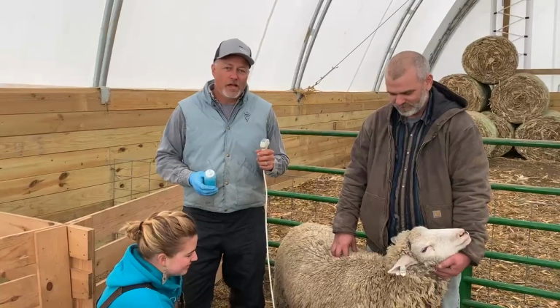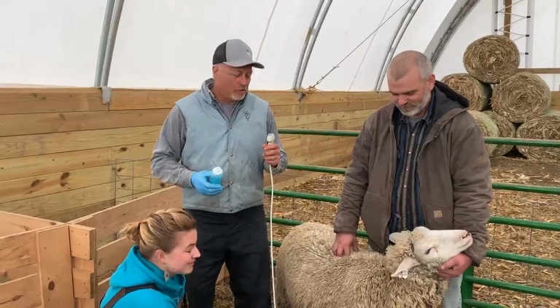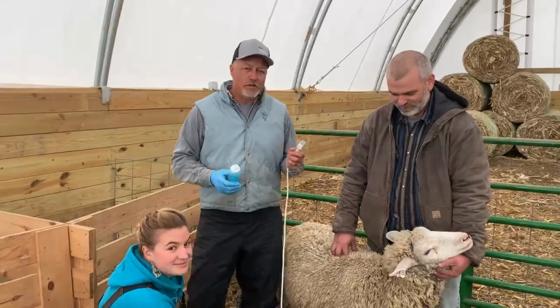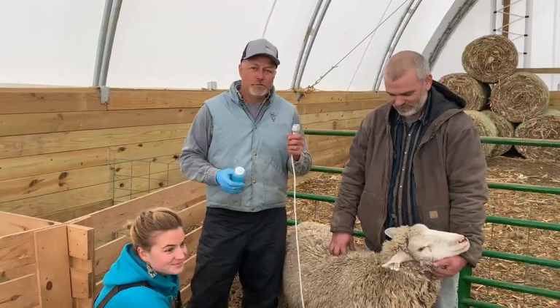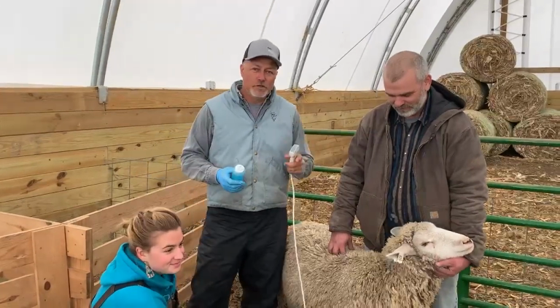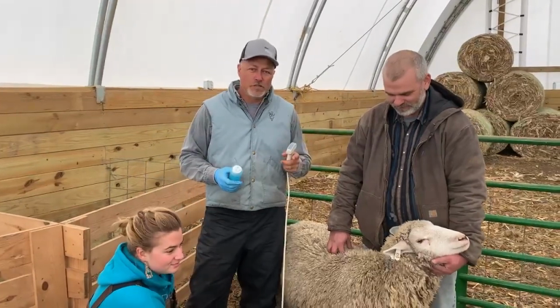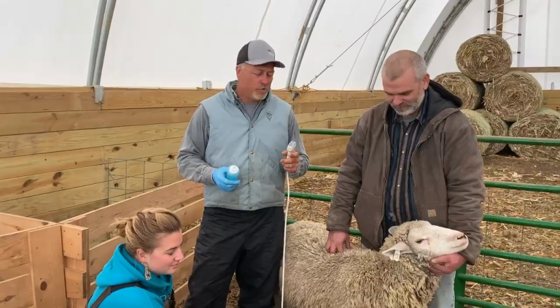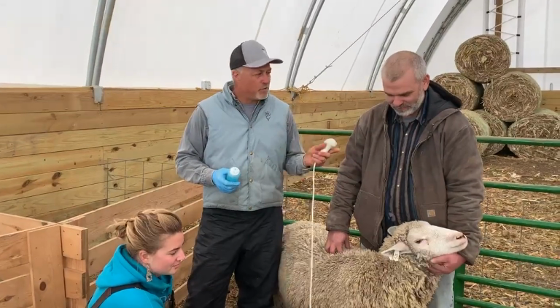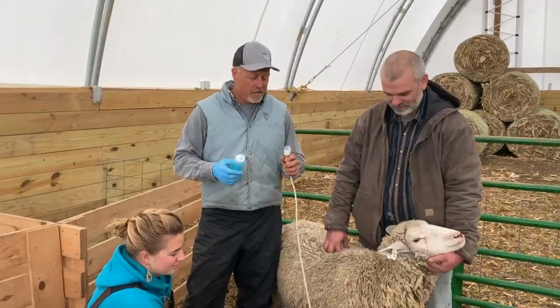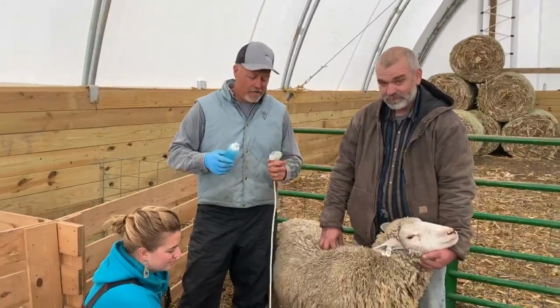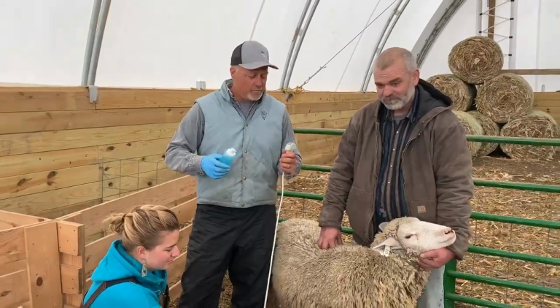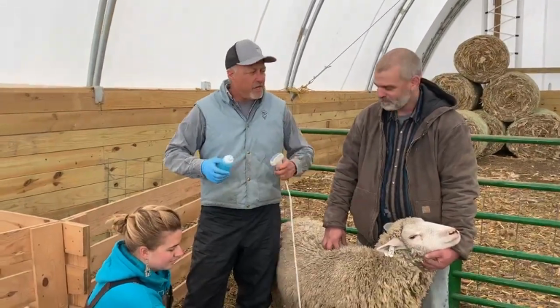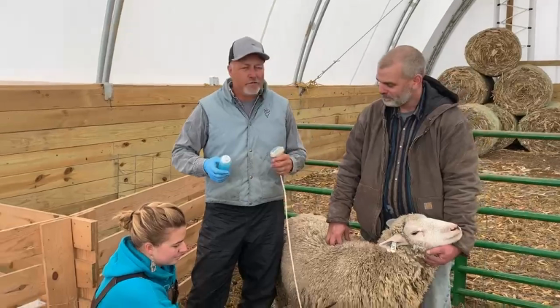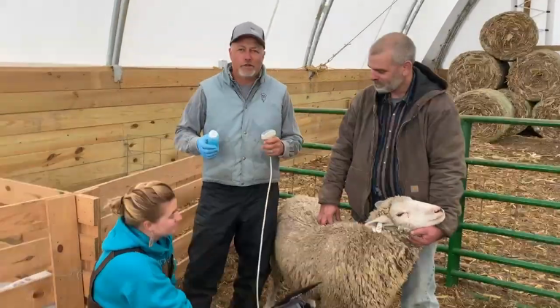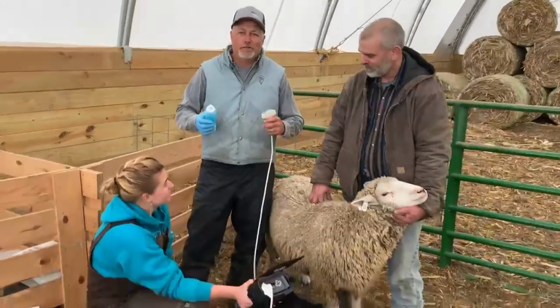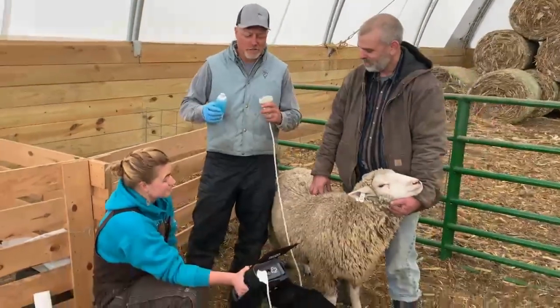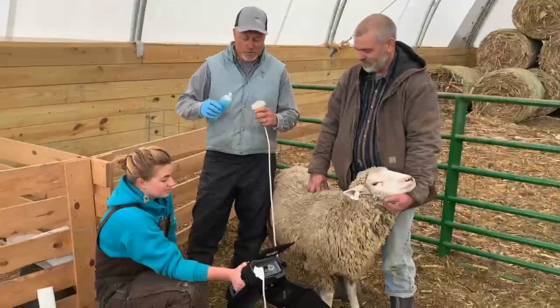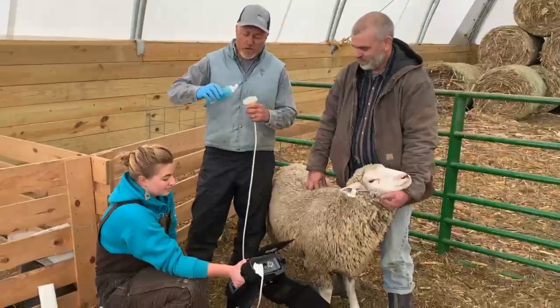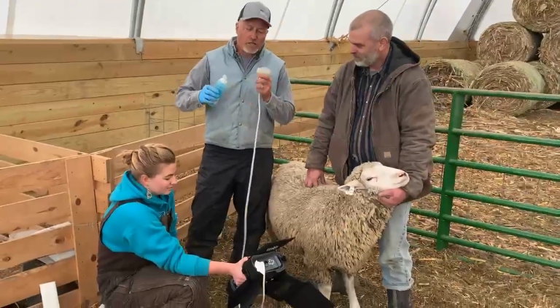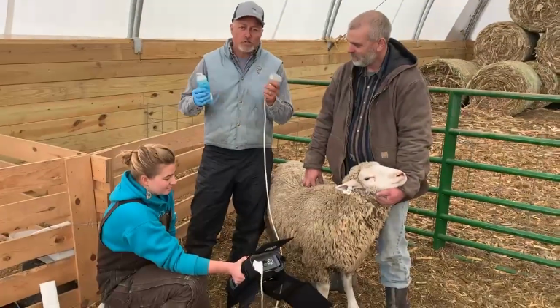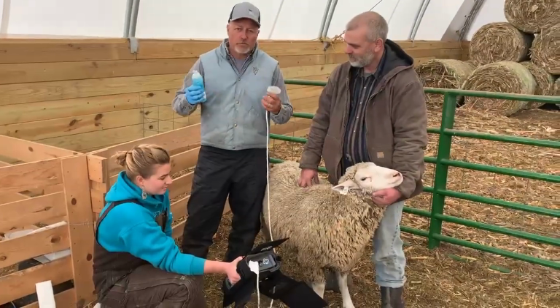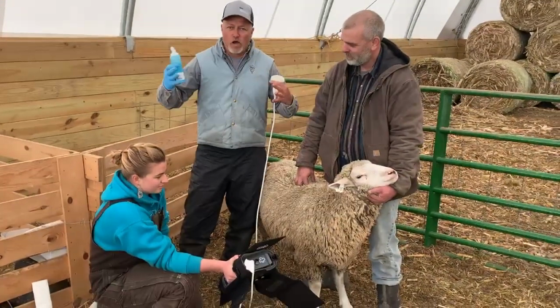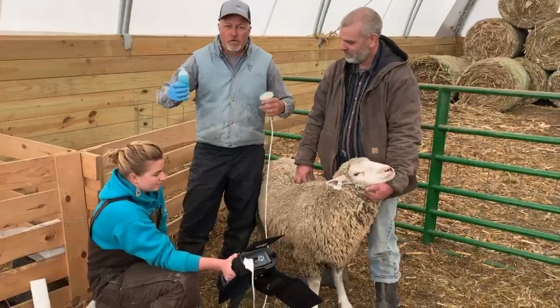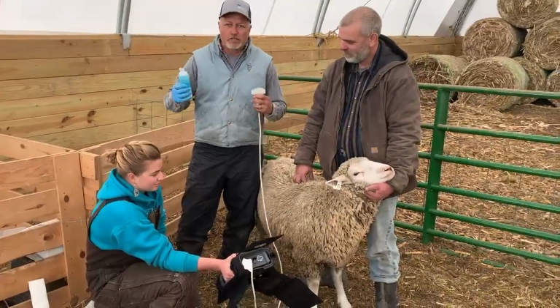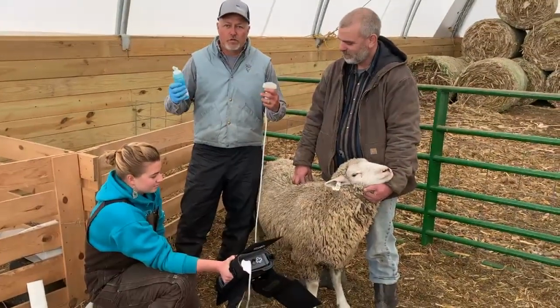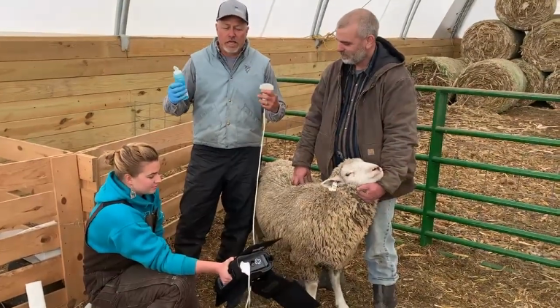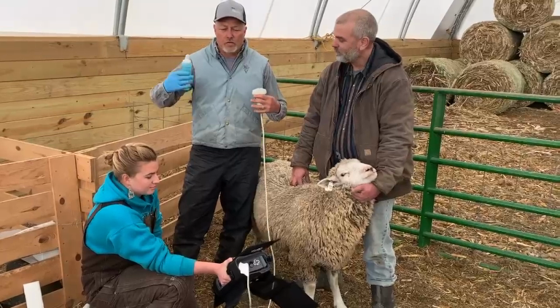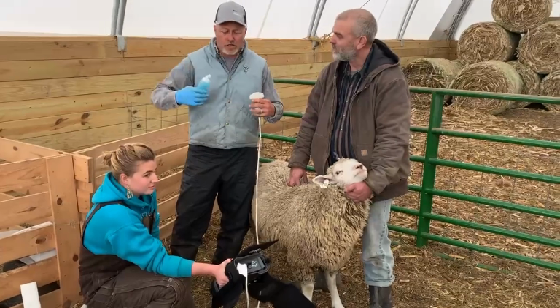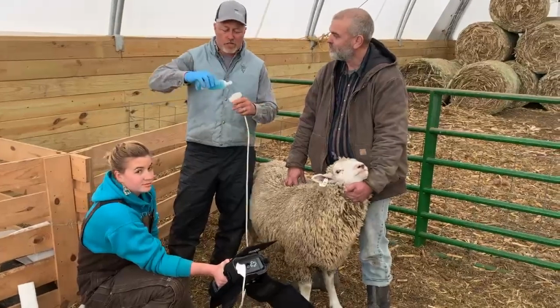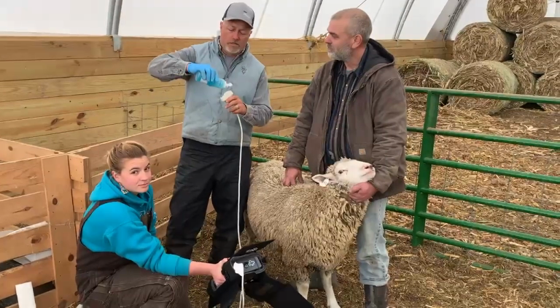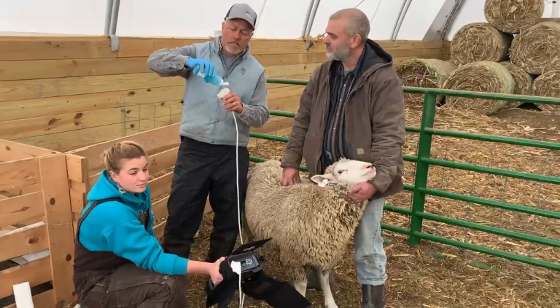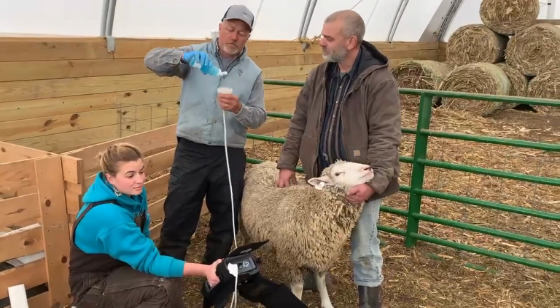We're ultrasounding some ewes this morning with Clint, and he's been kind enough to allow us to show up here. So we're just going to walk through generally how you would scan some ewes.